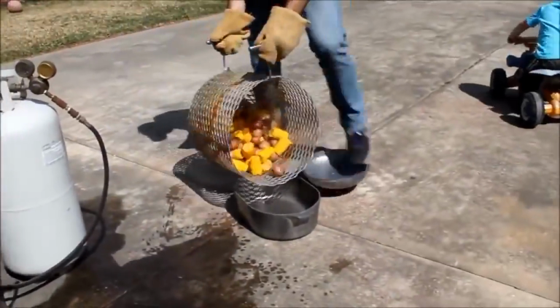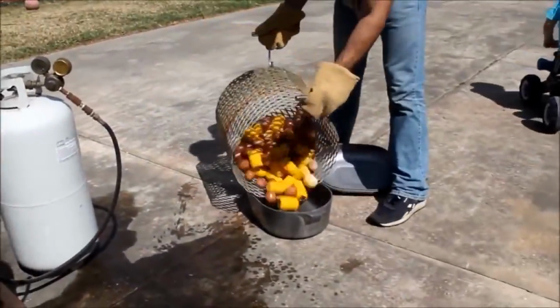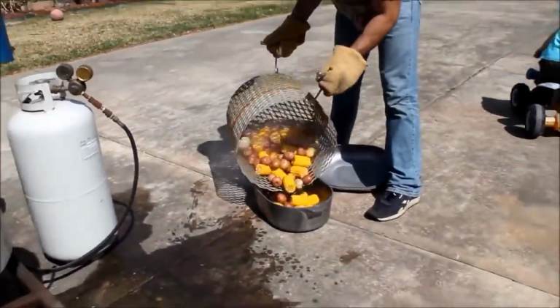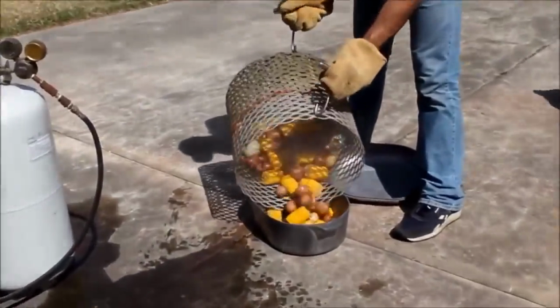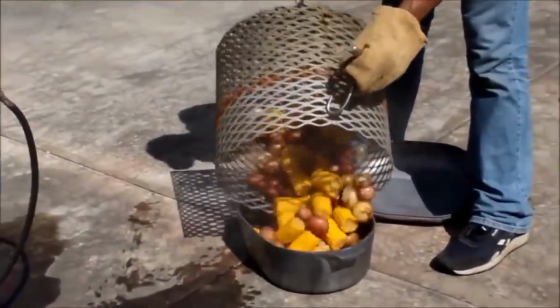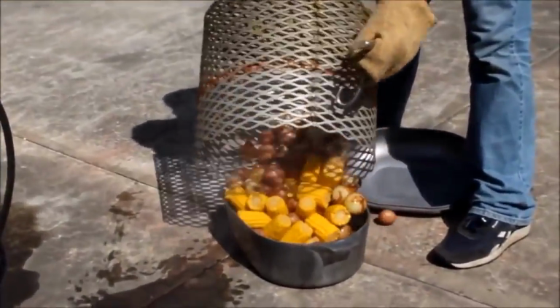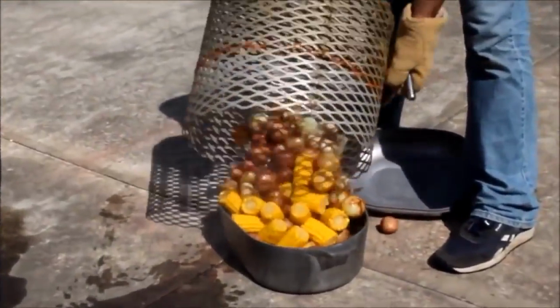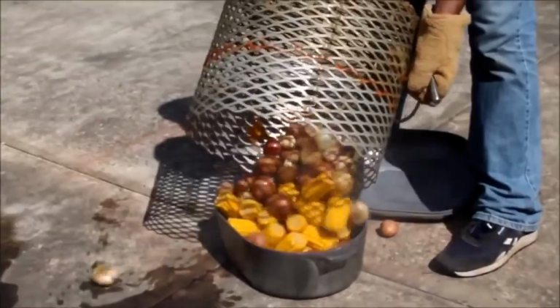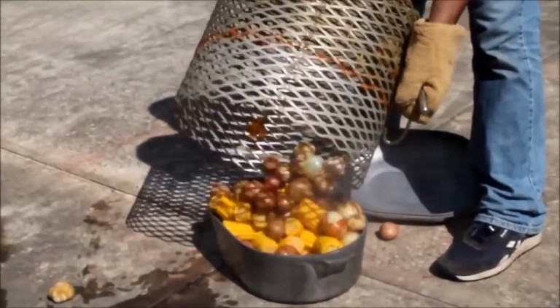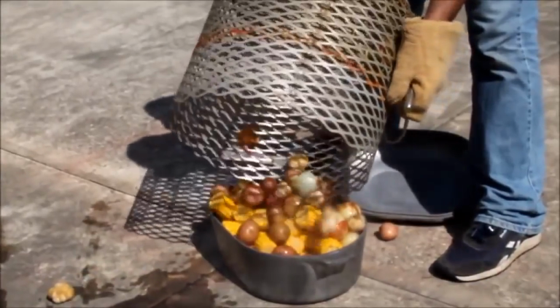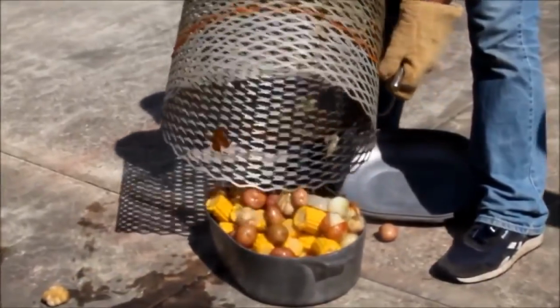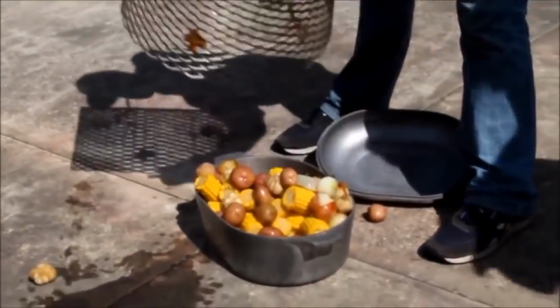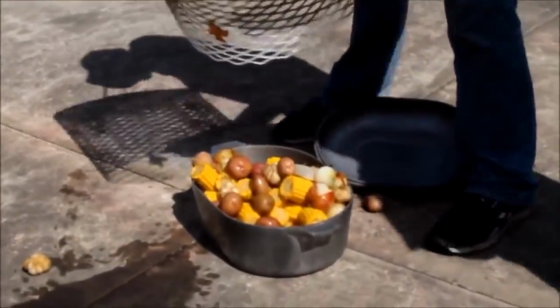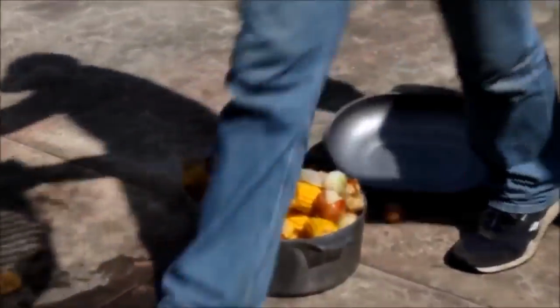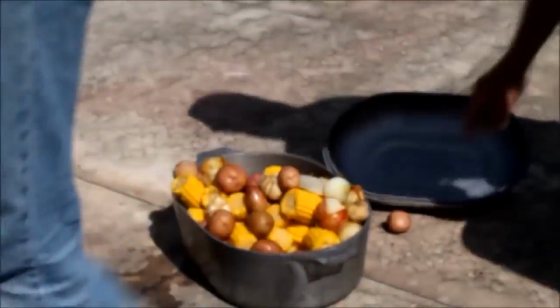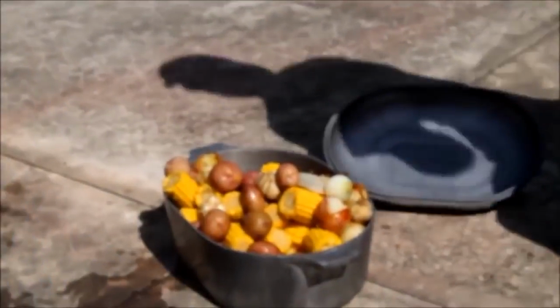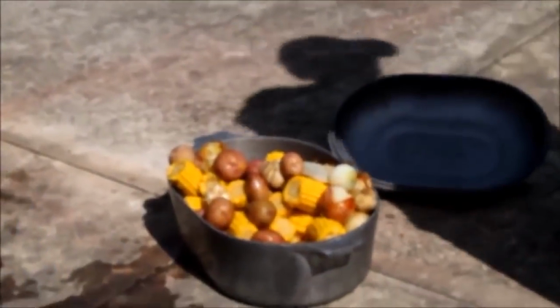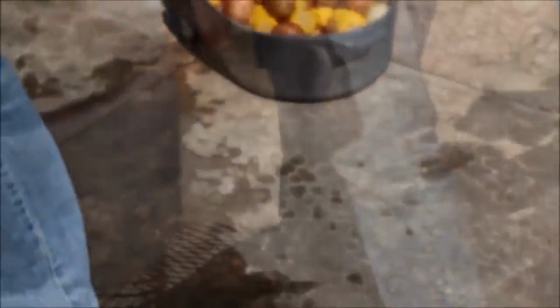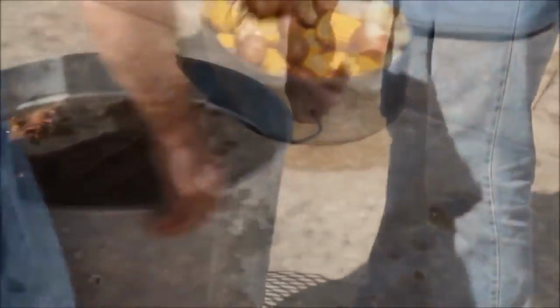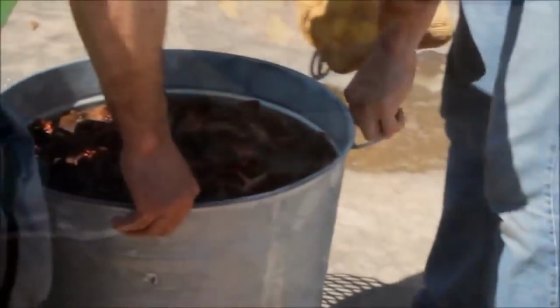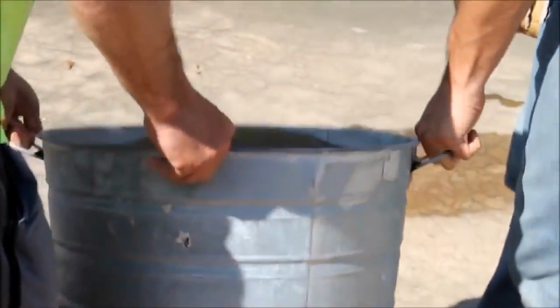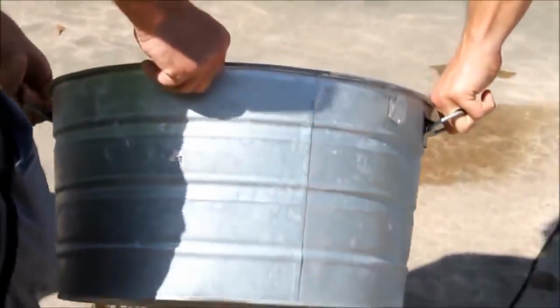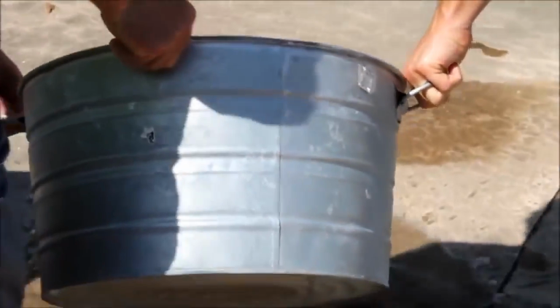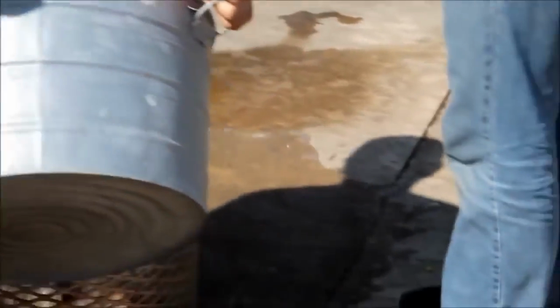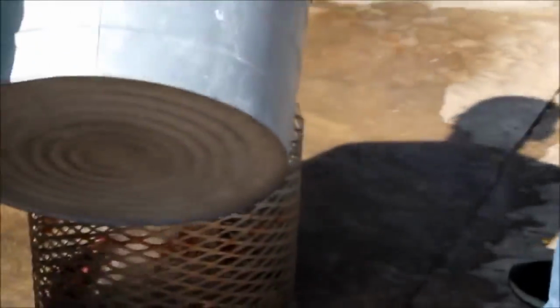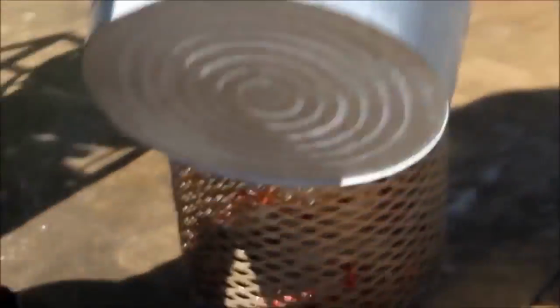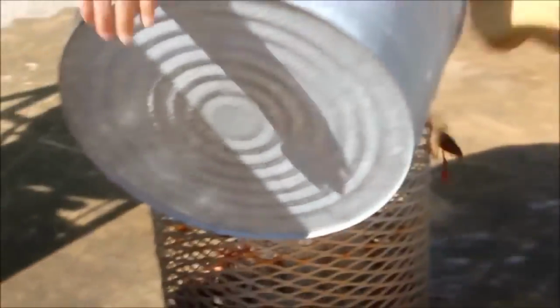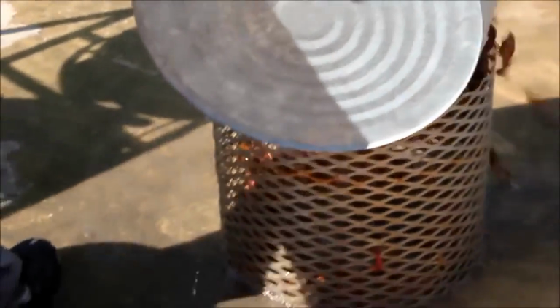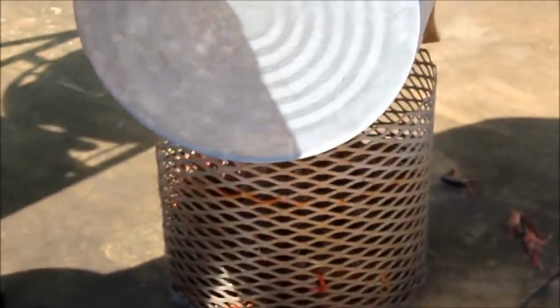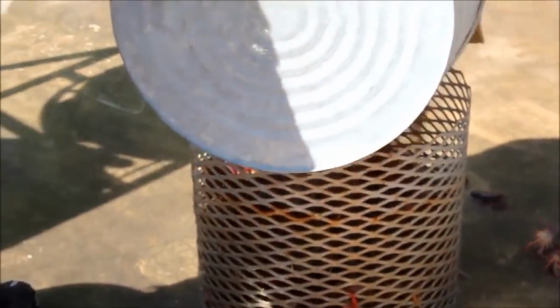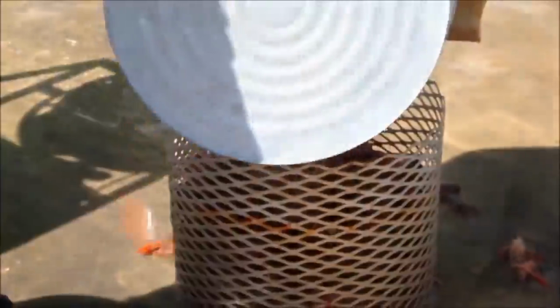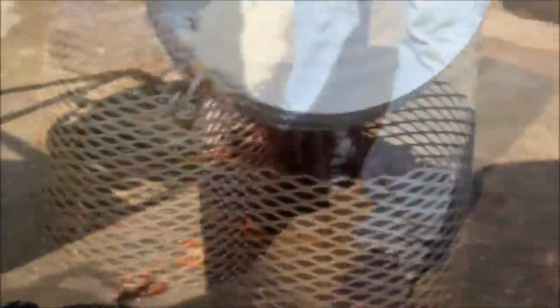Once these items have been fully cooked, we take them out and place them in a pot so that they can be eaten later with the crawfish. After the purging process is complete, we add the crawfish to the basket and then place them in the boiler.